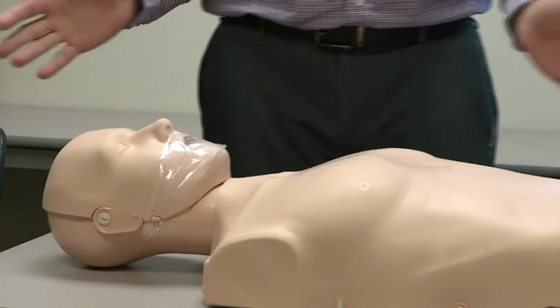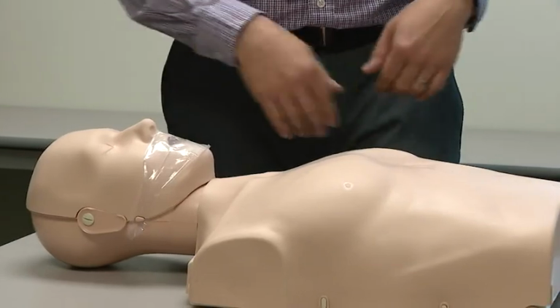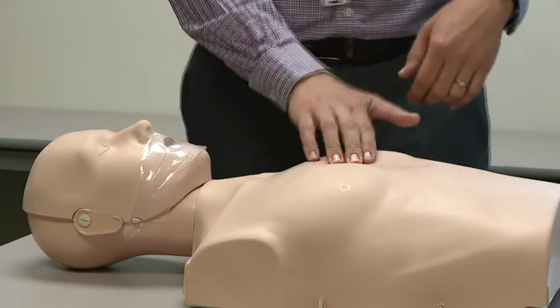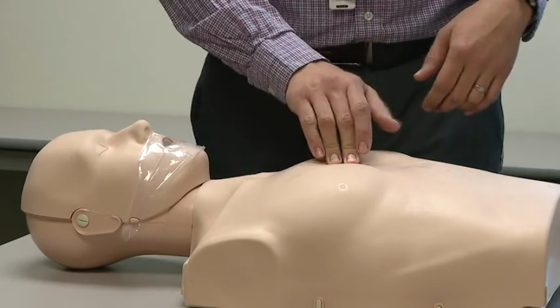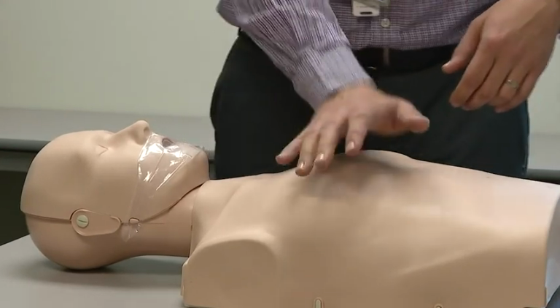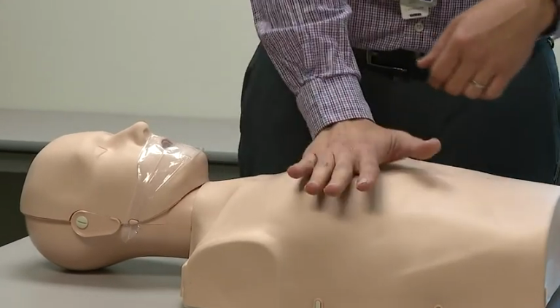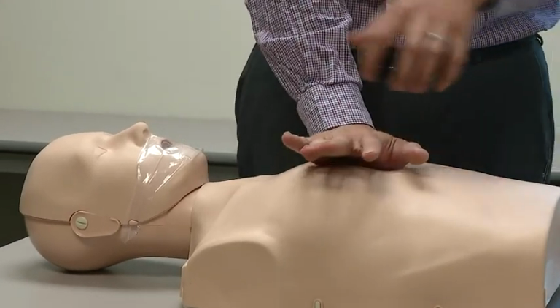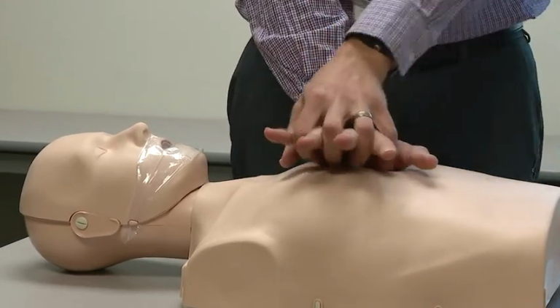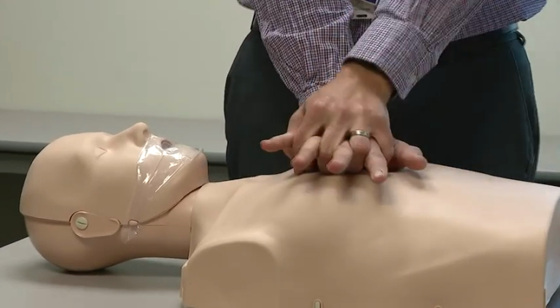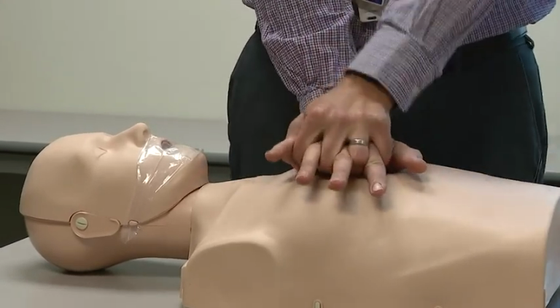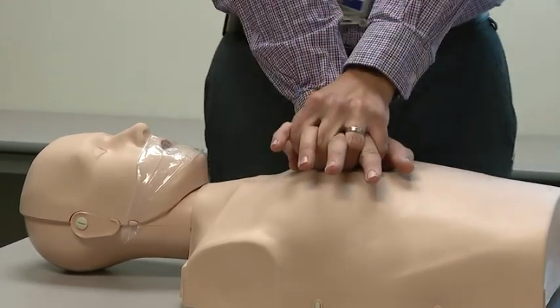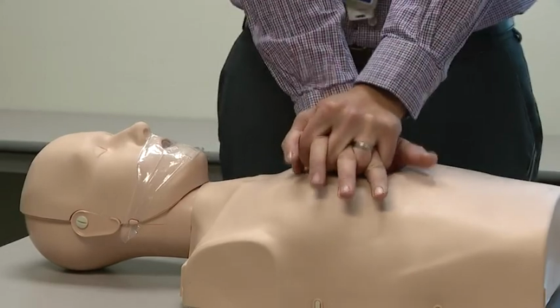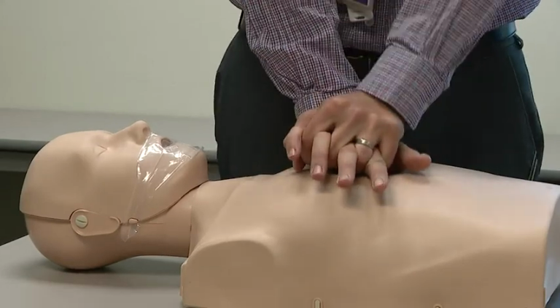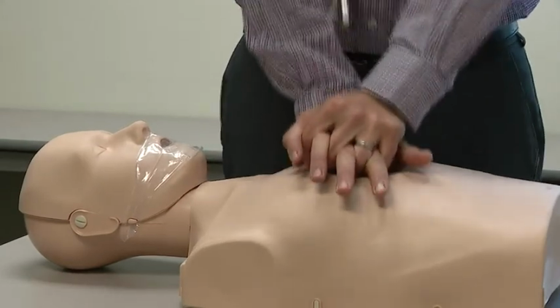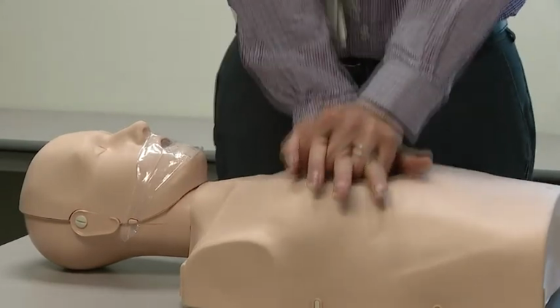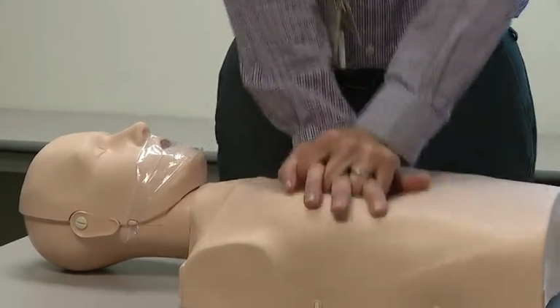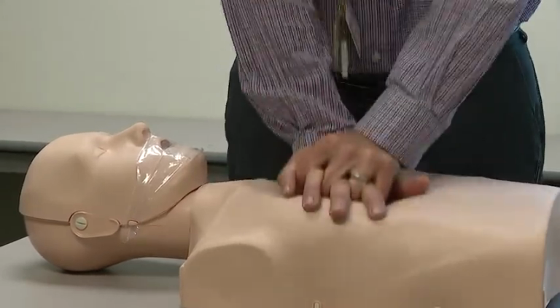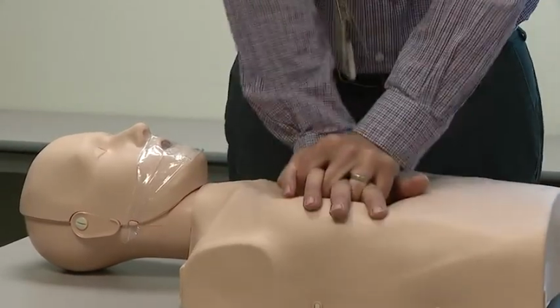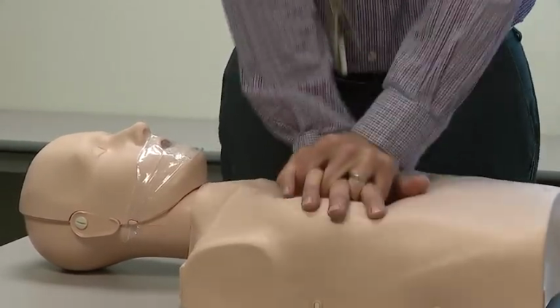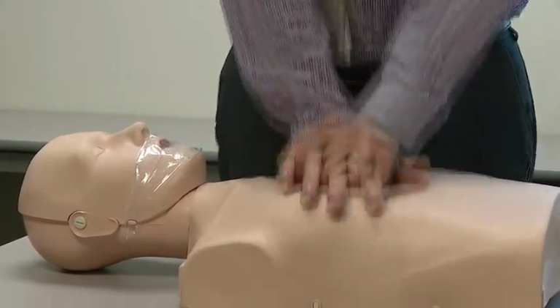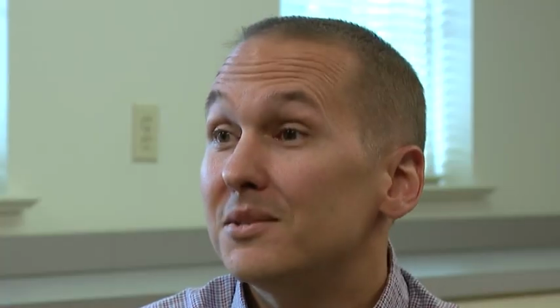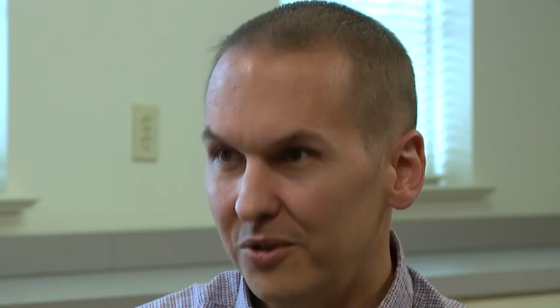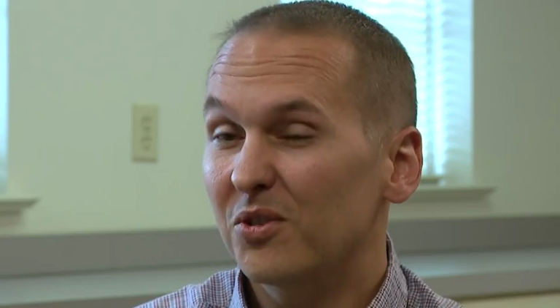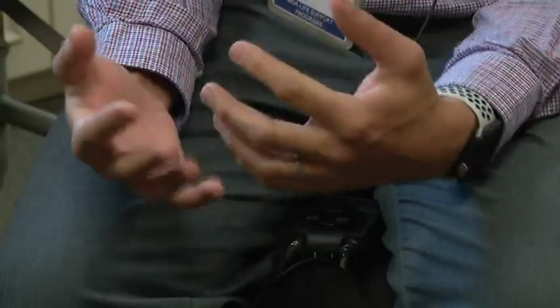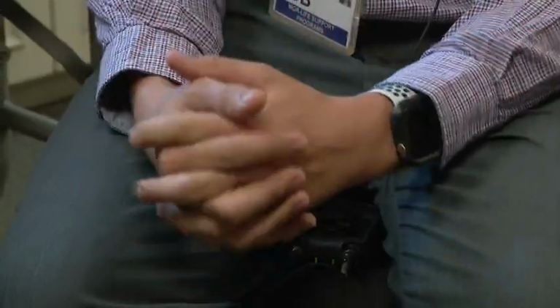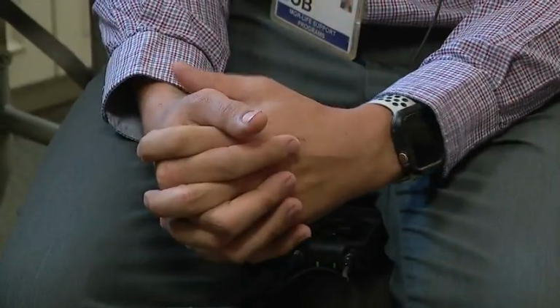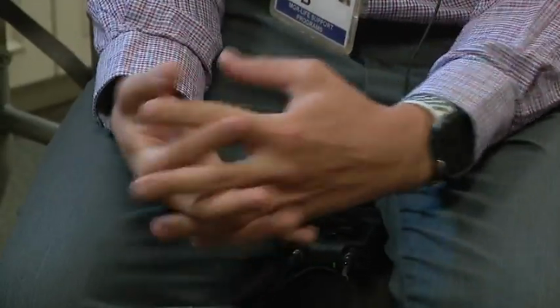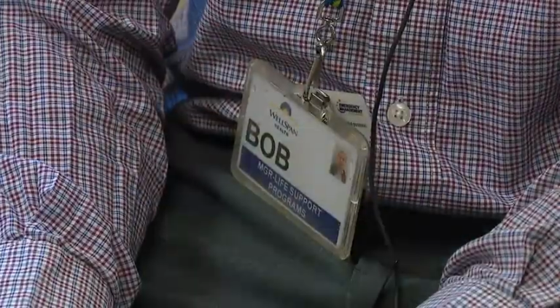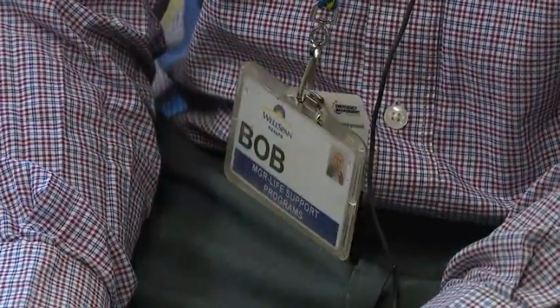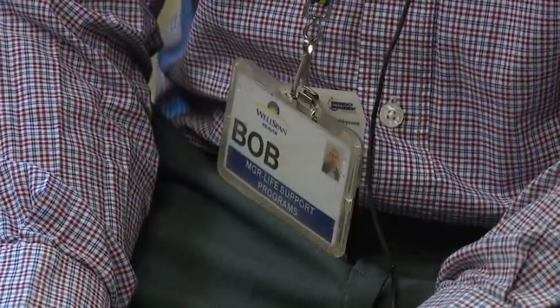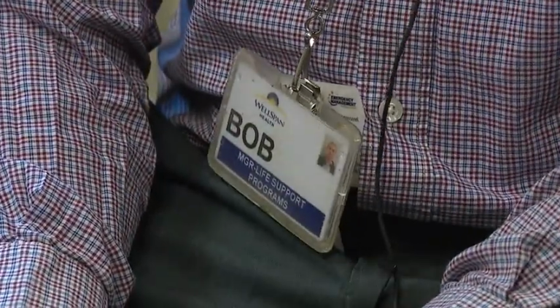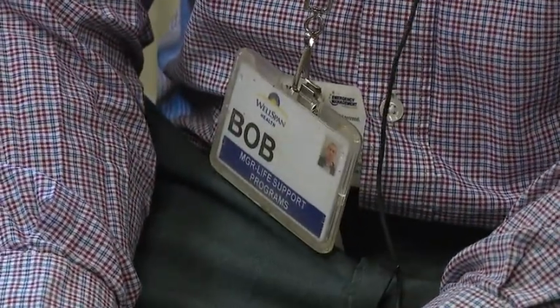We're going to find the middle of this person's chest, put one hand down, put another hand on top, and push hard and fast. Pop Hardy actively trains as many people as possible to act quickly at any time when someone needs immediate help involving a cardiac problem.